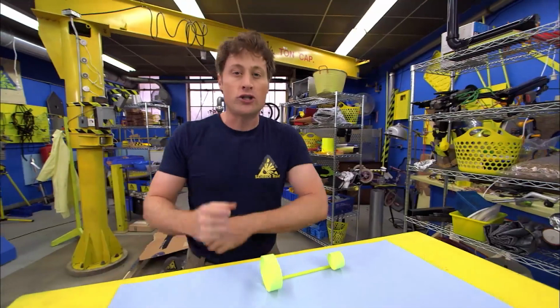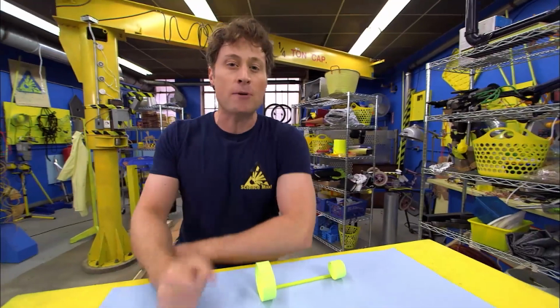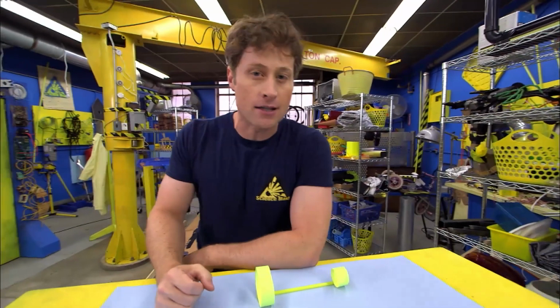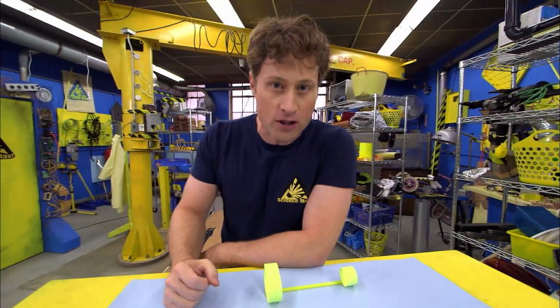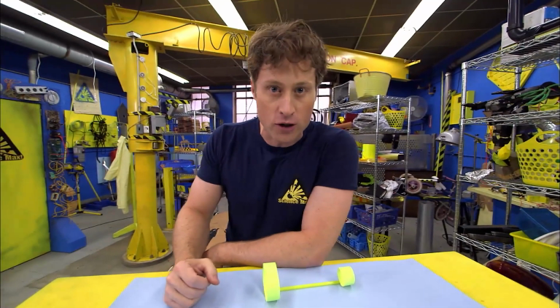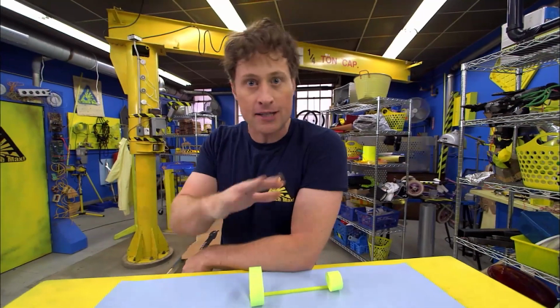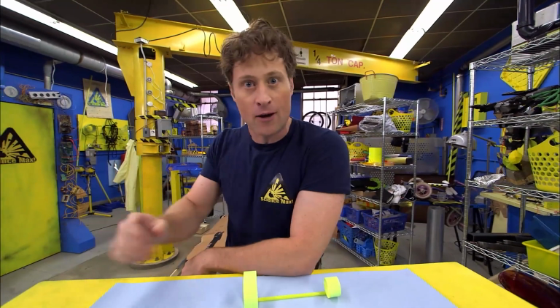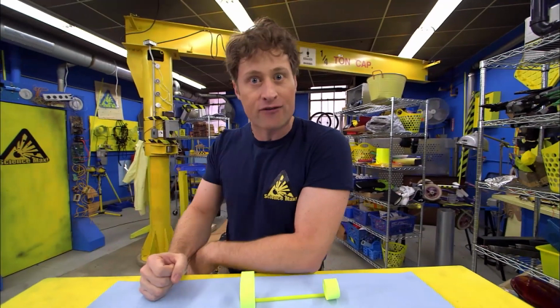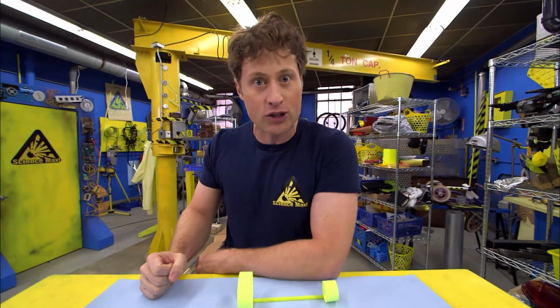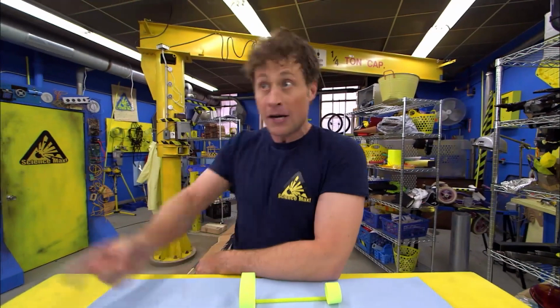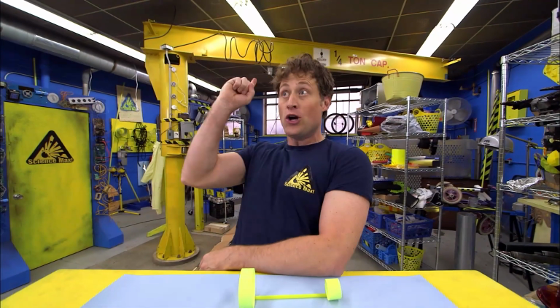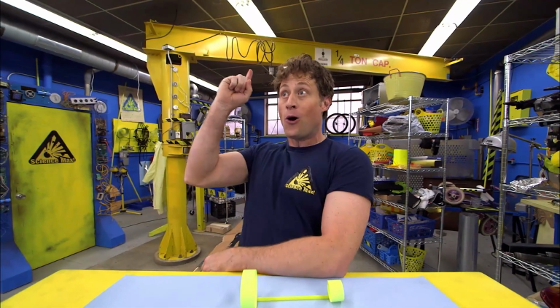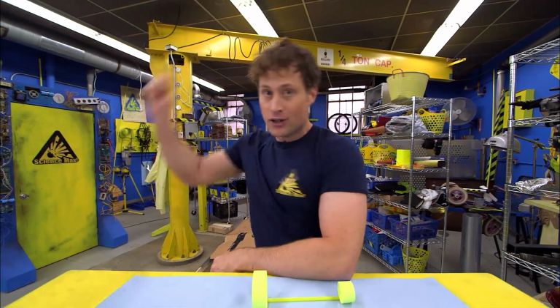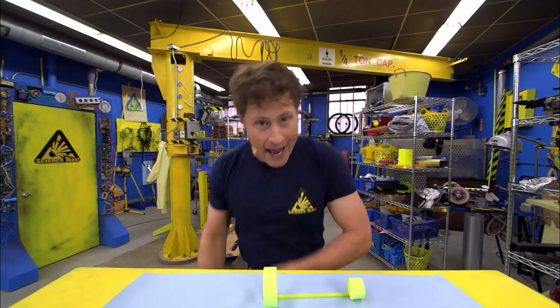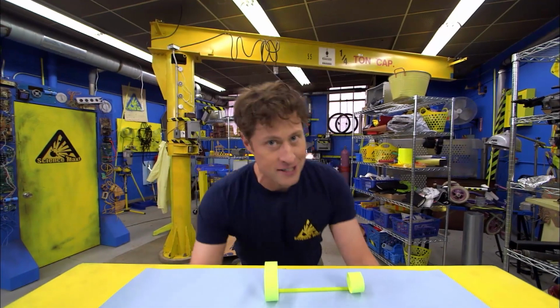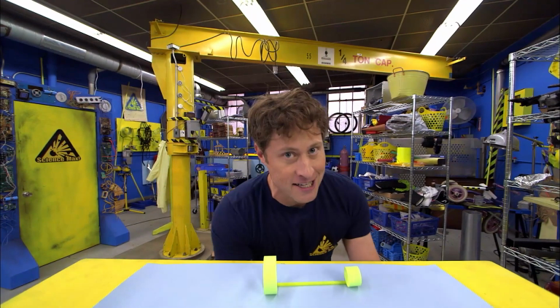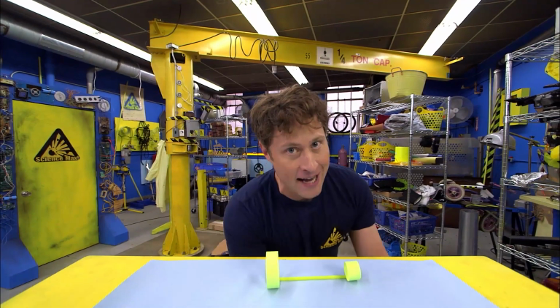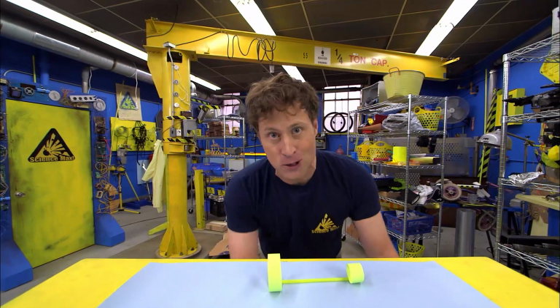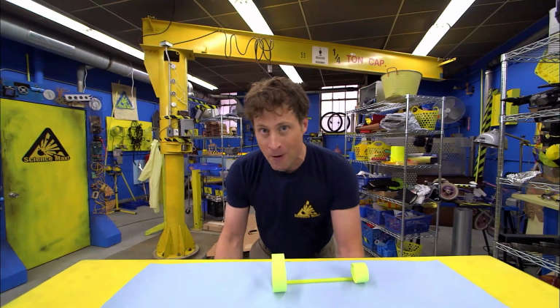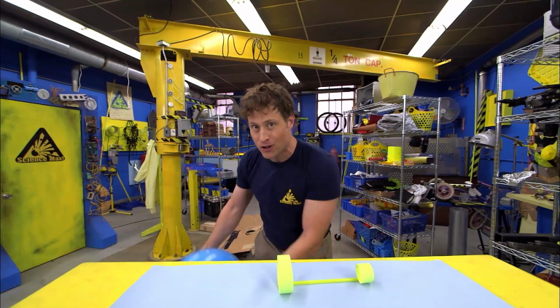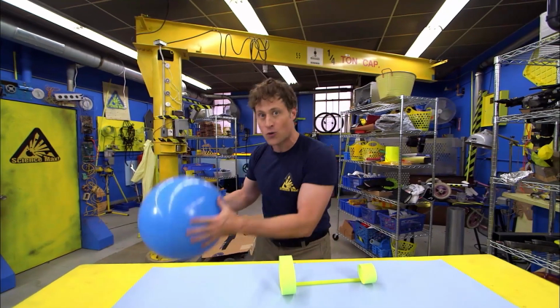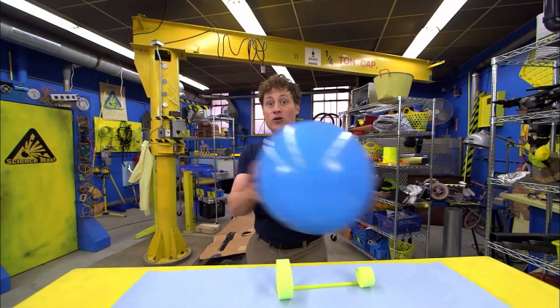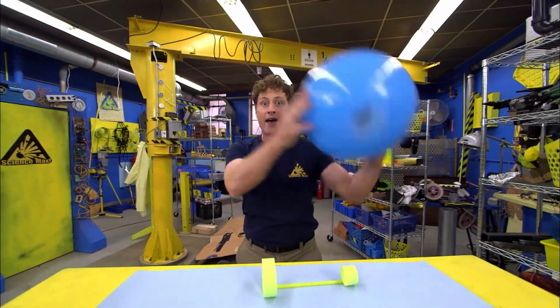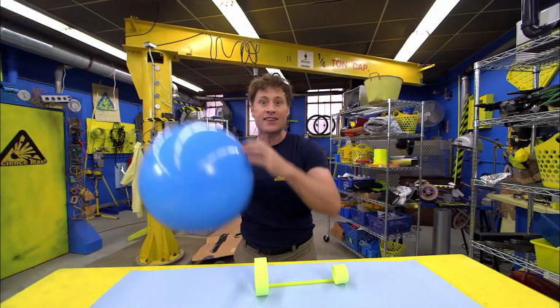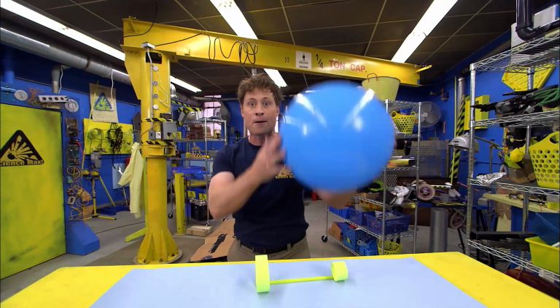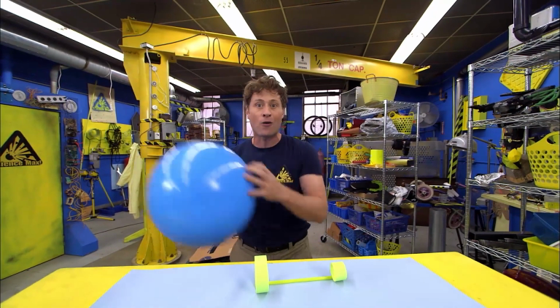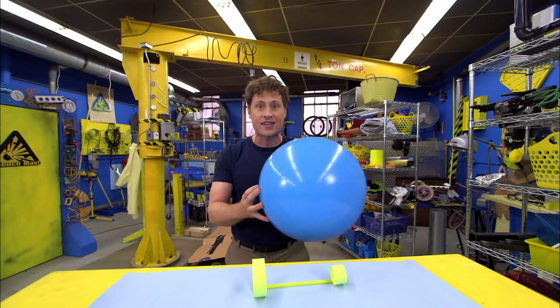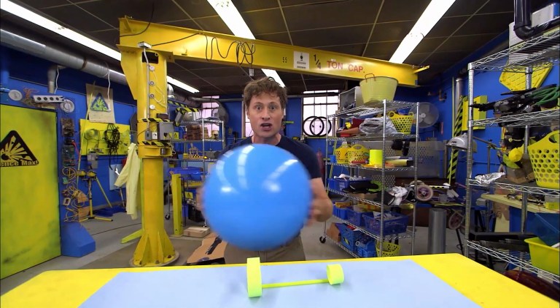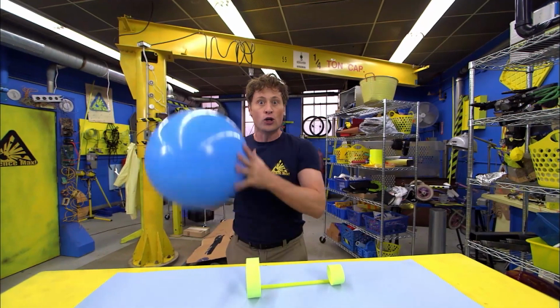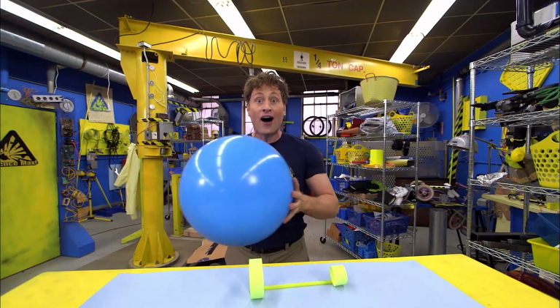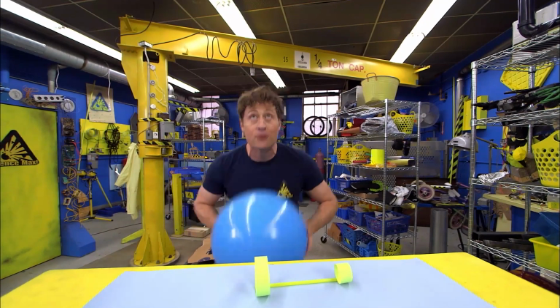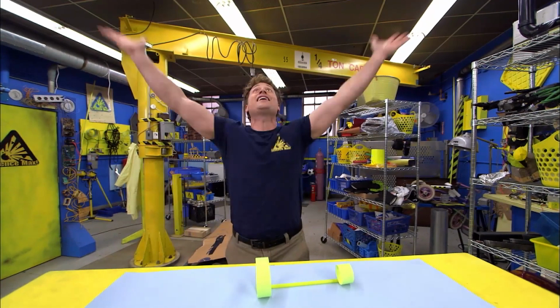But just because it's a force of nature doesn't mean that we have to listen to it. No! Today on Science Max Experiments at Large, we're going to use everything in the power of science to defy gravity!